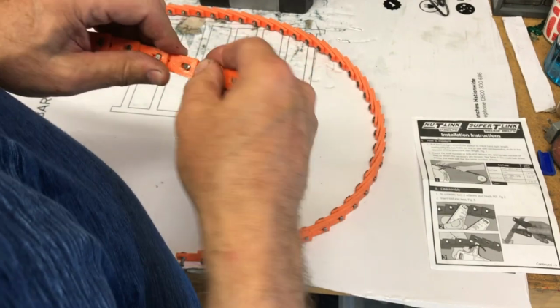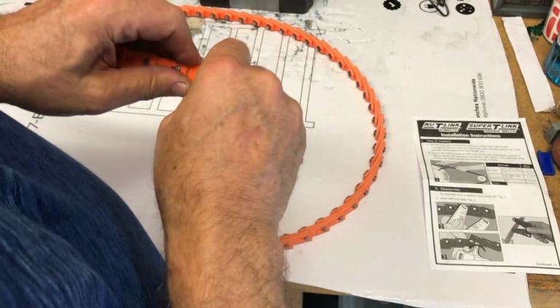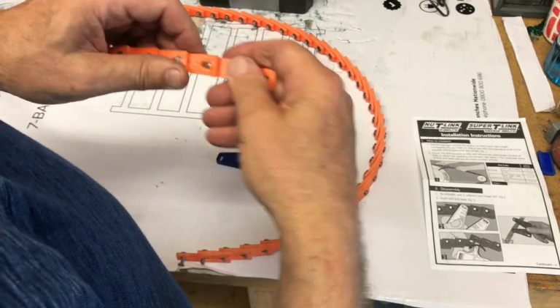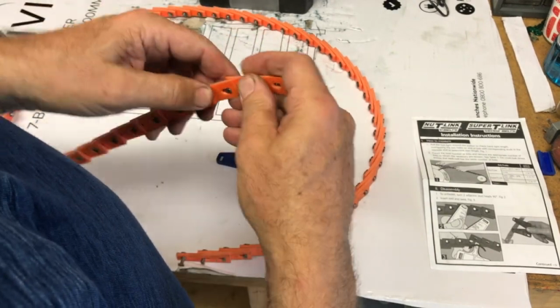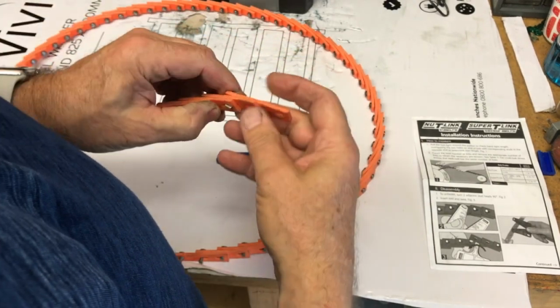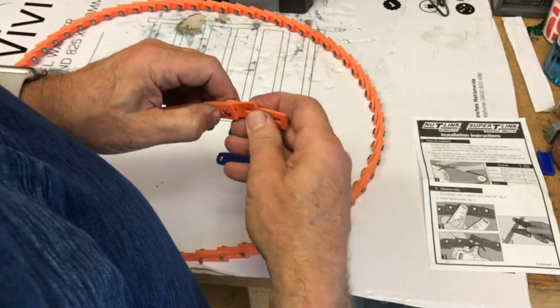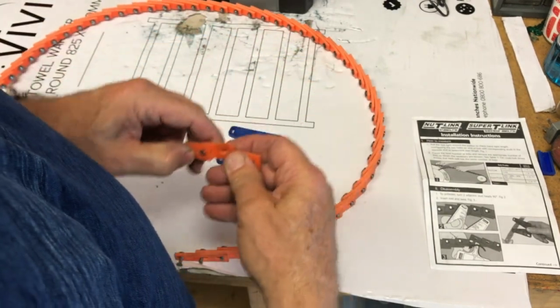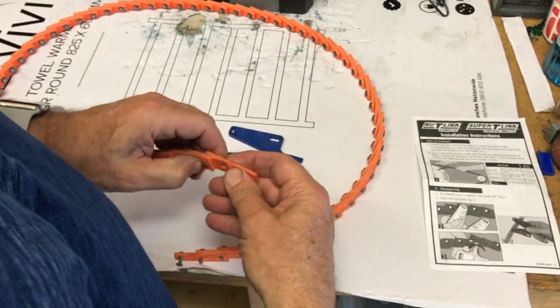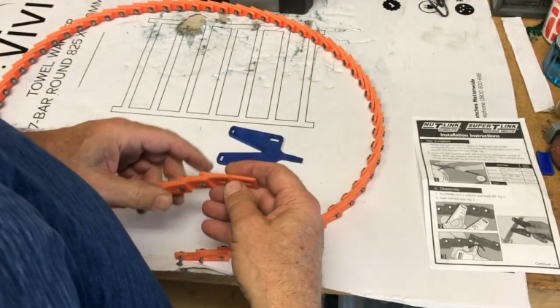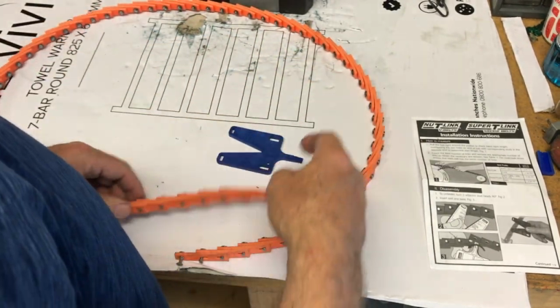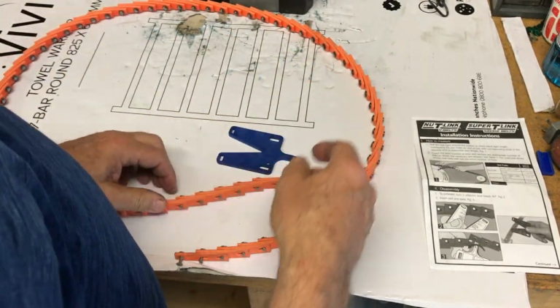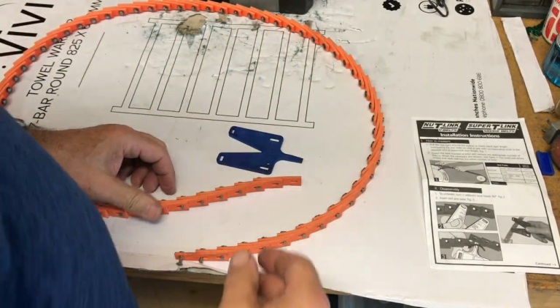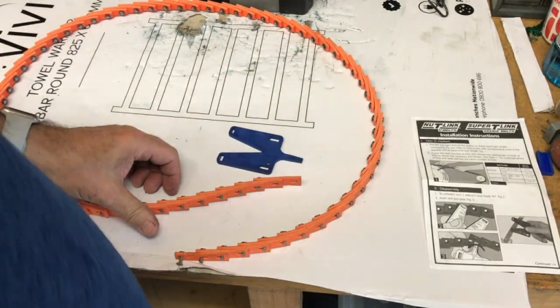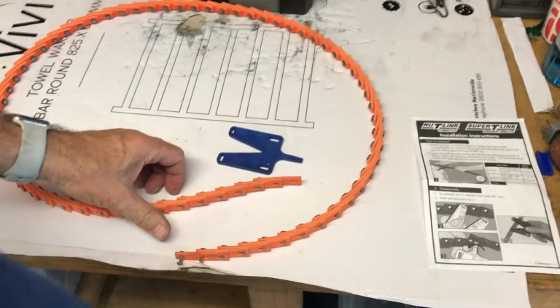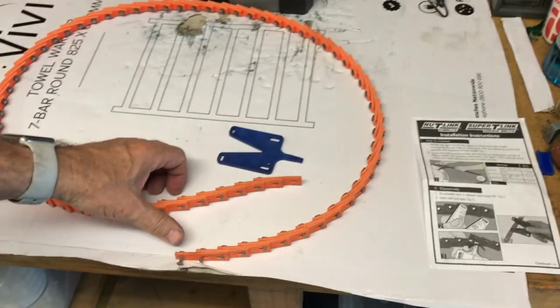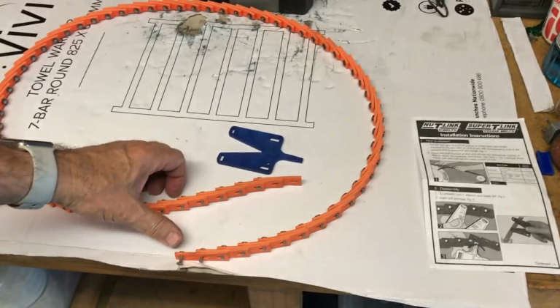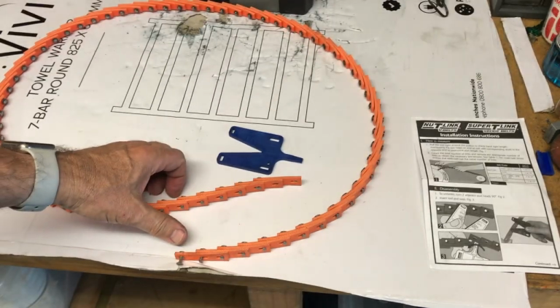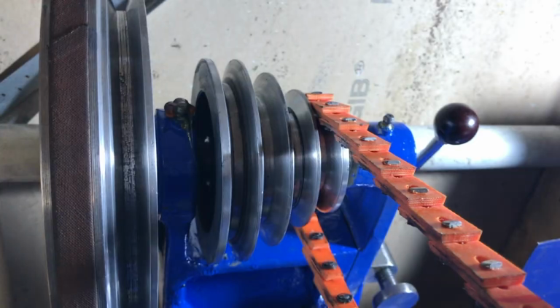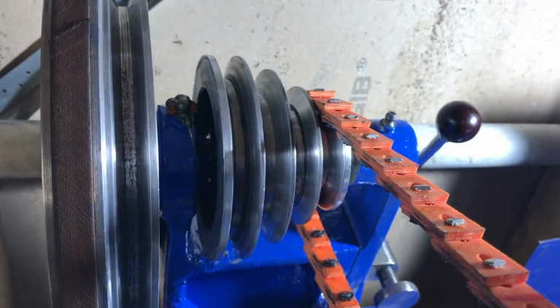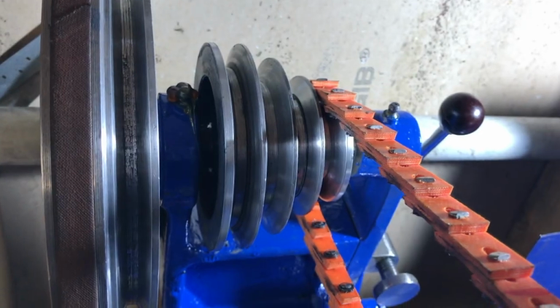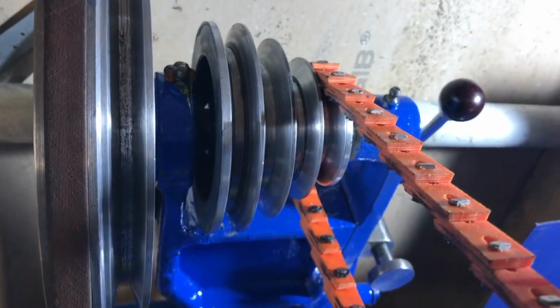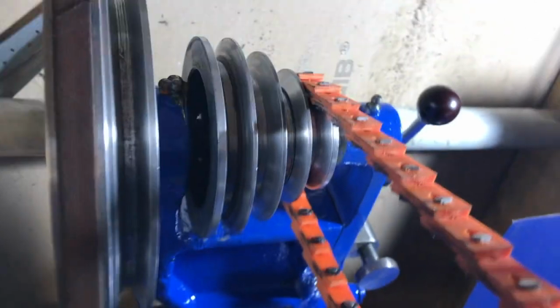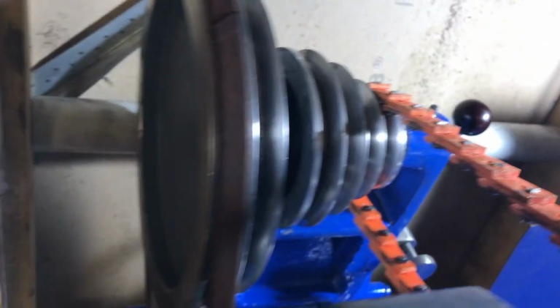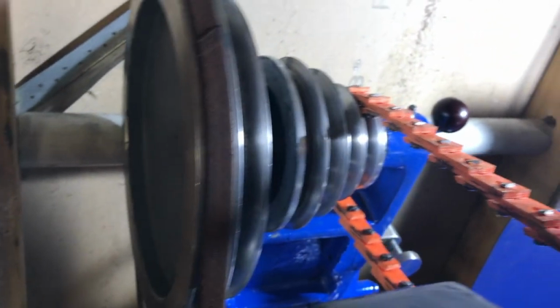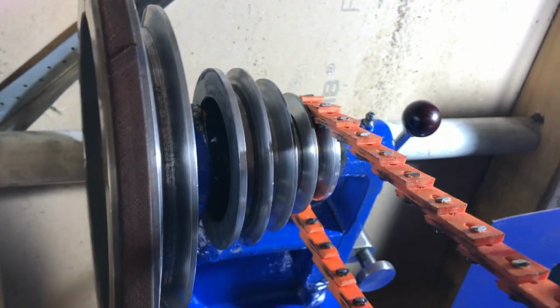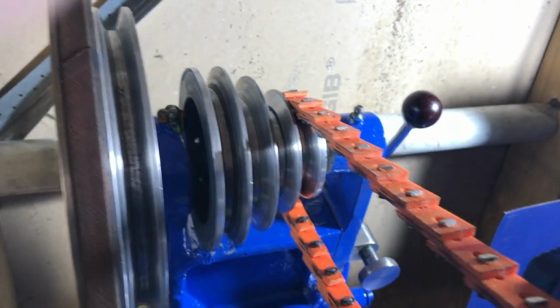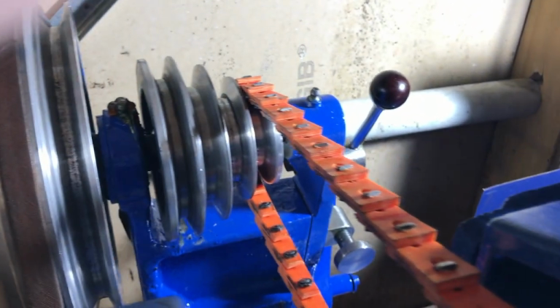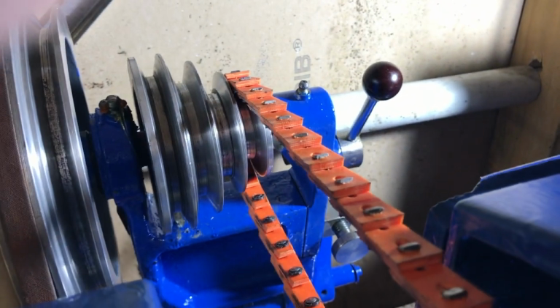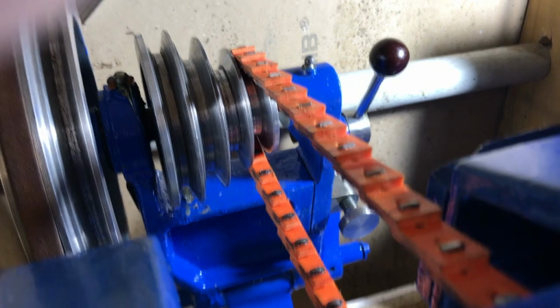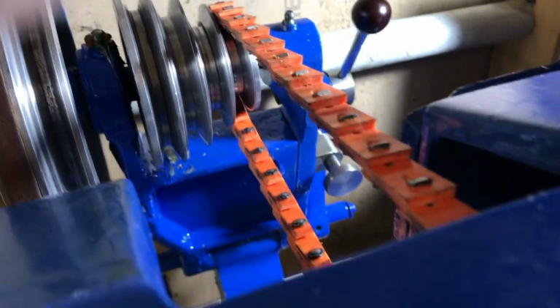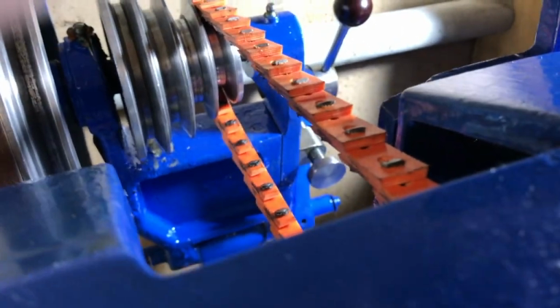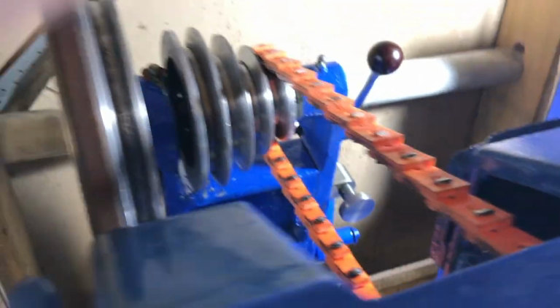Before I actually go ahead and do that, I'll measure what length I need. The link belt is now installed and seems to be working okay.